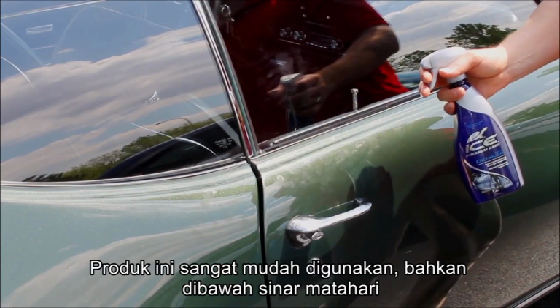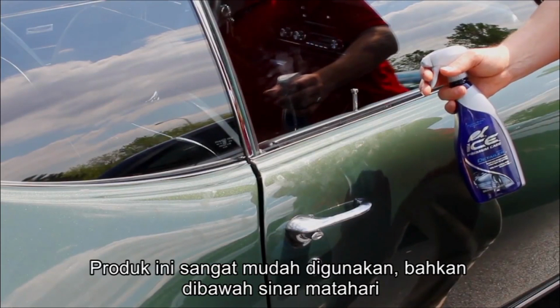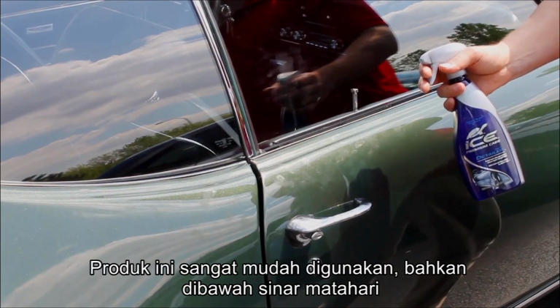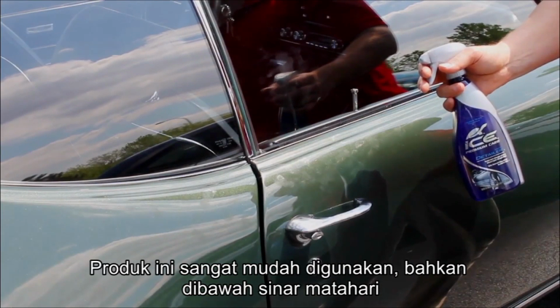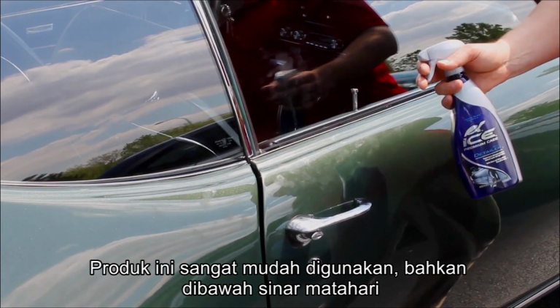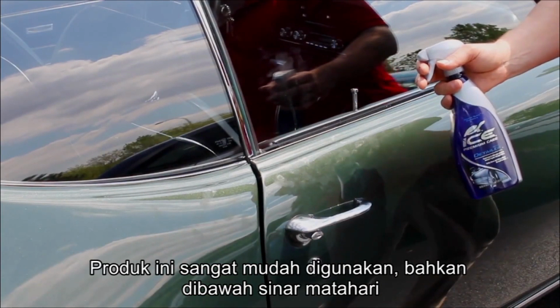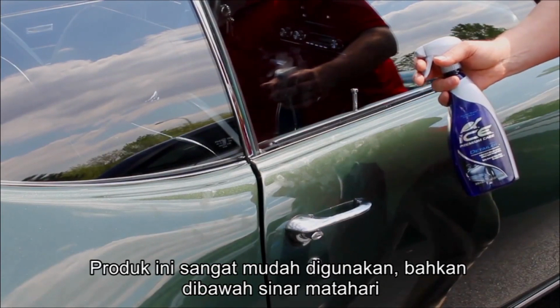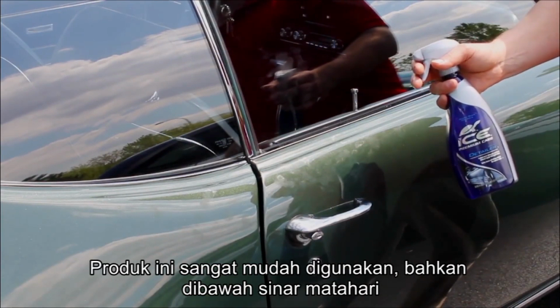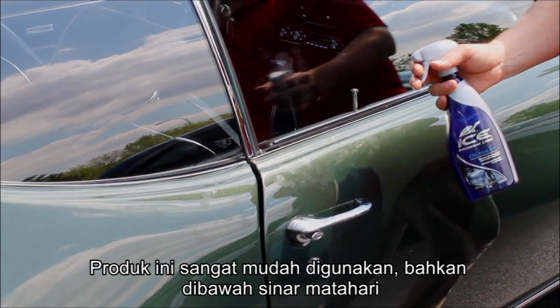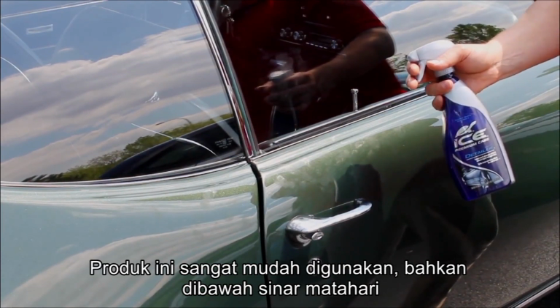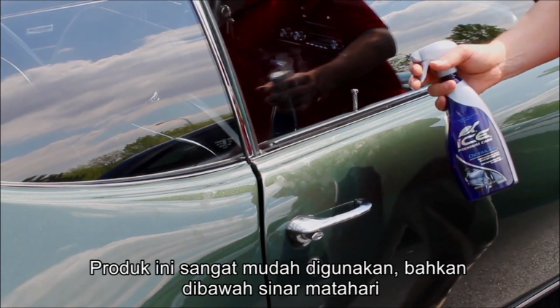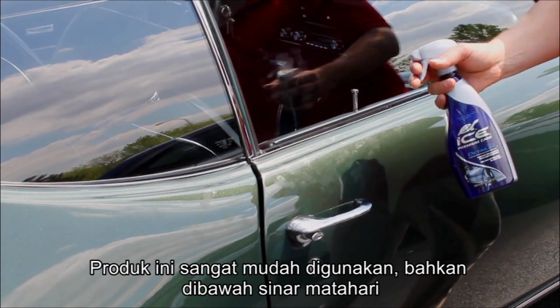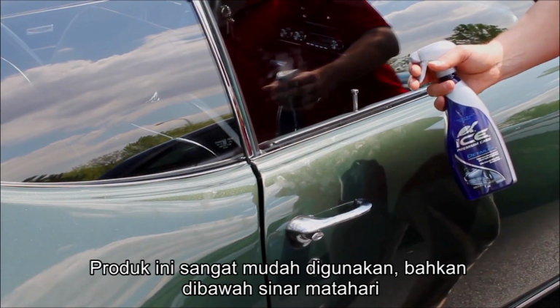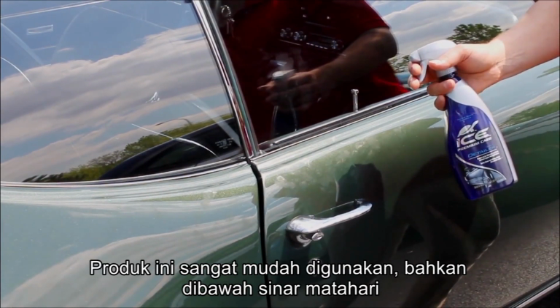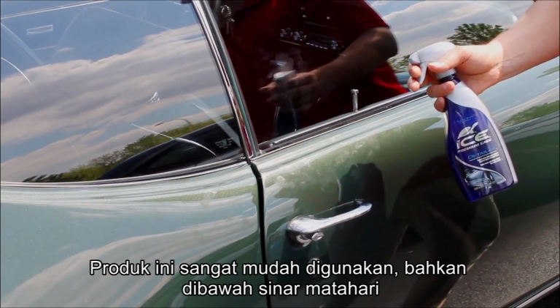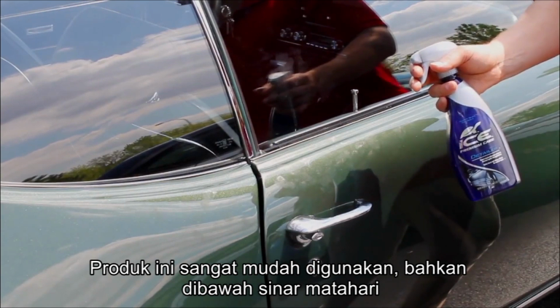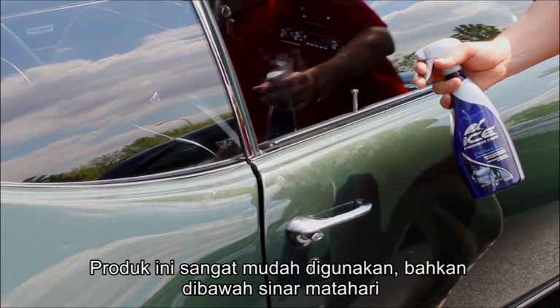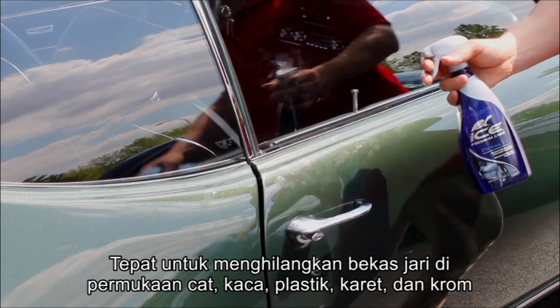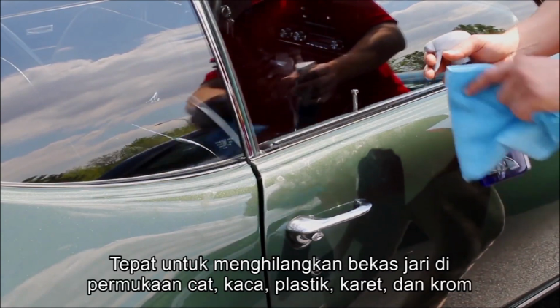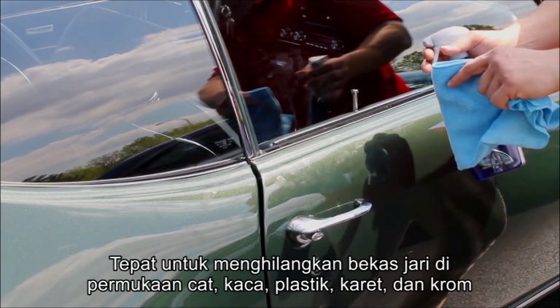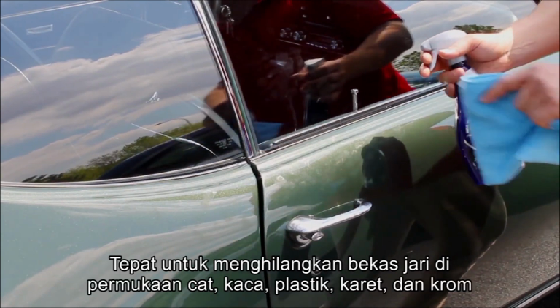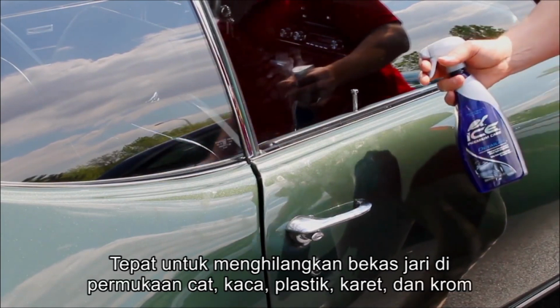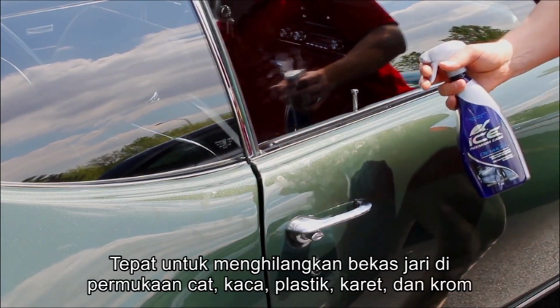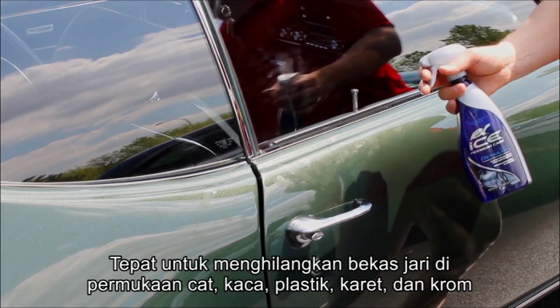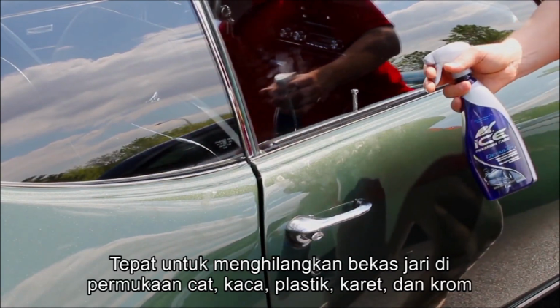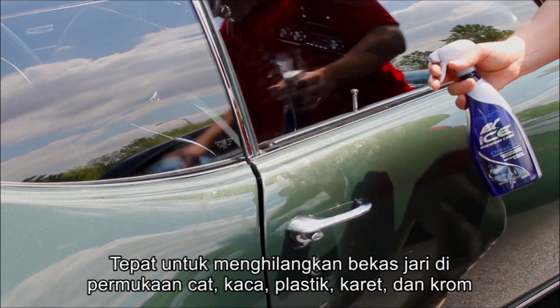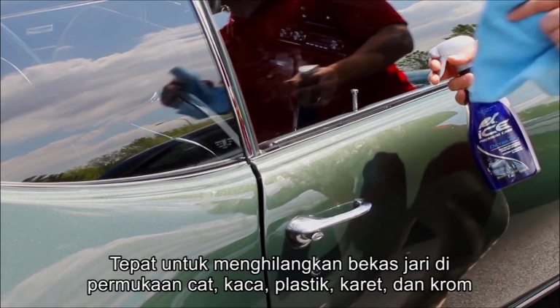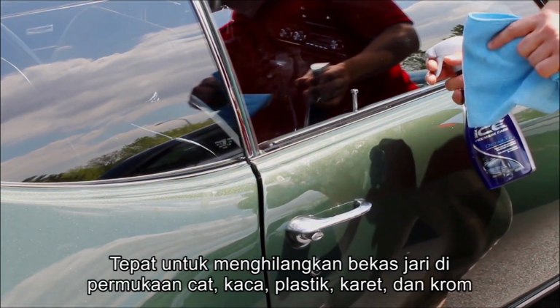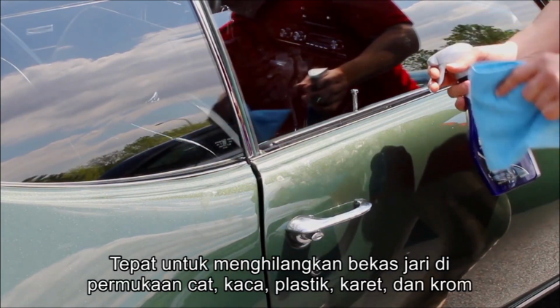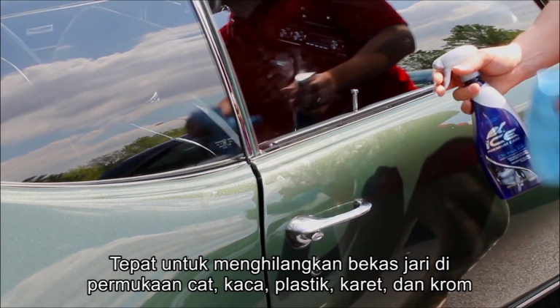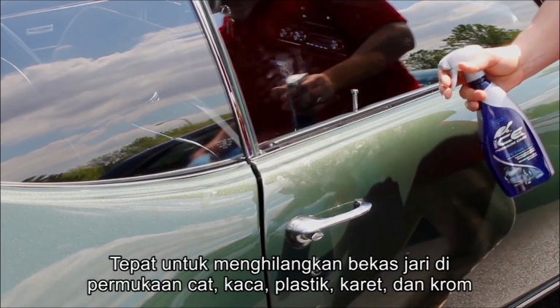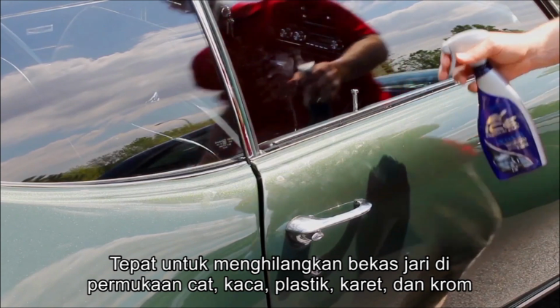Turtle Wax Ice Spray Detailer is easy to use and can even be applied in direct sunlight. It's perfect to remove these unsightly fingerprints here on glass, paint, and chrome.